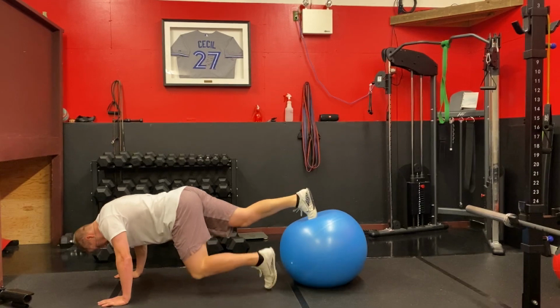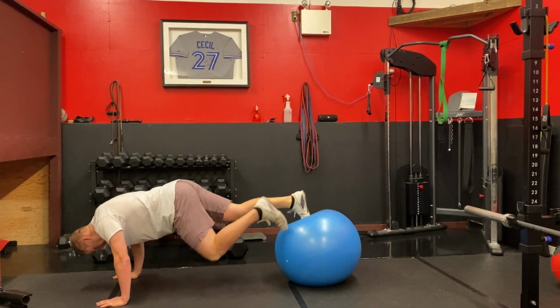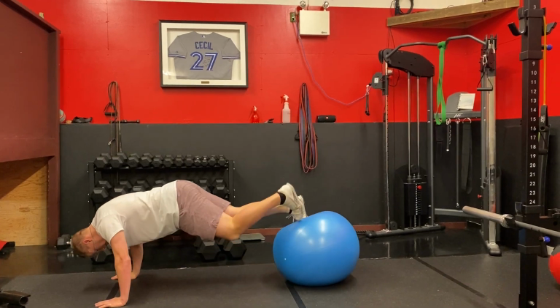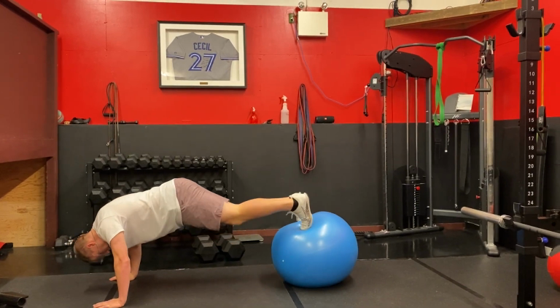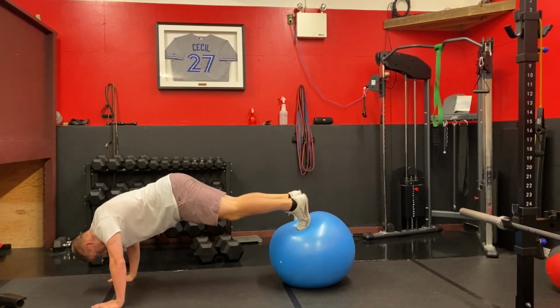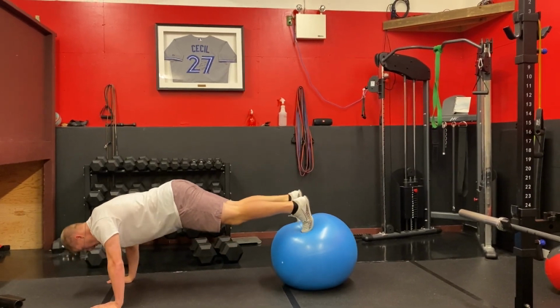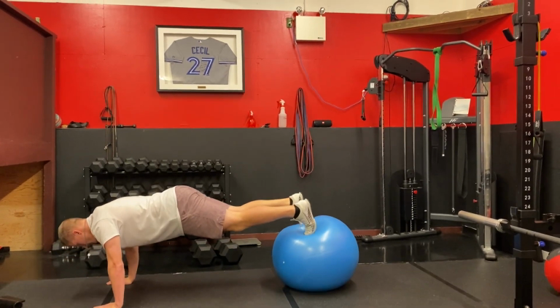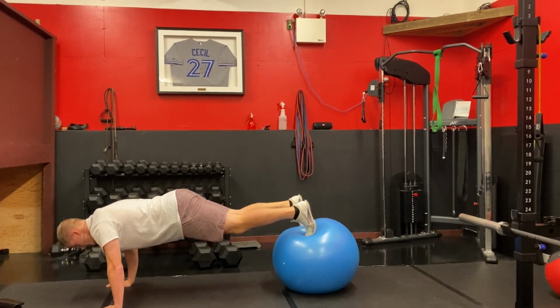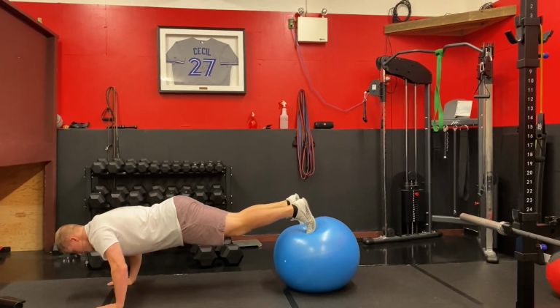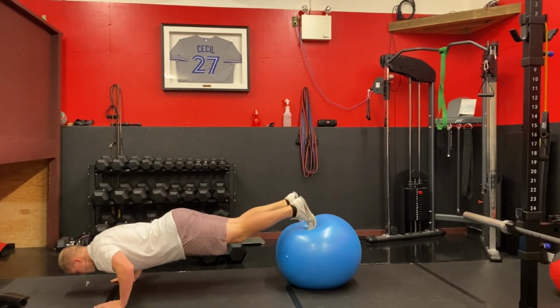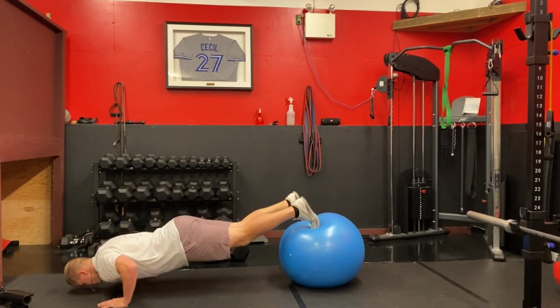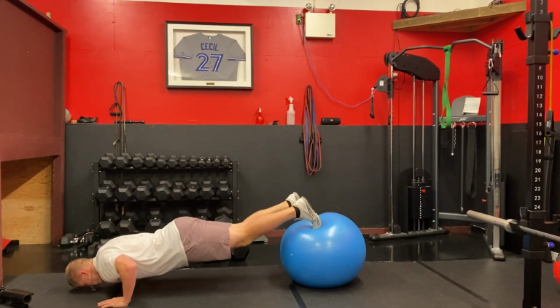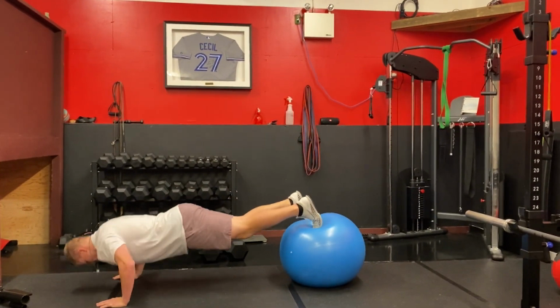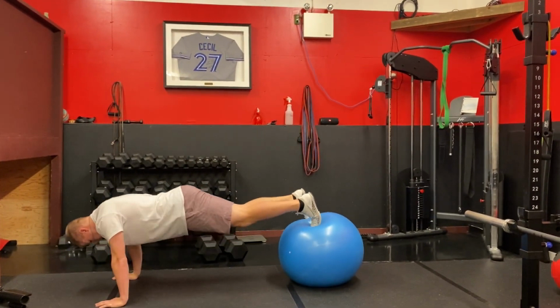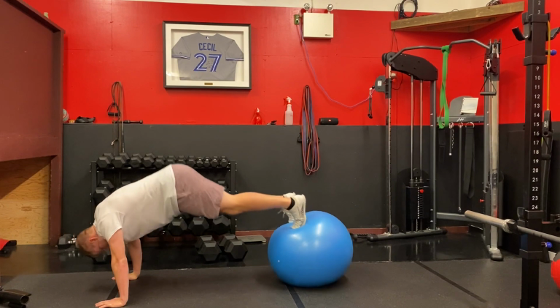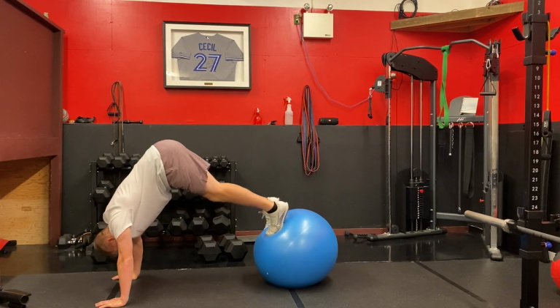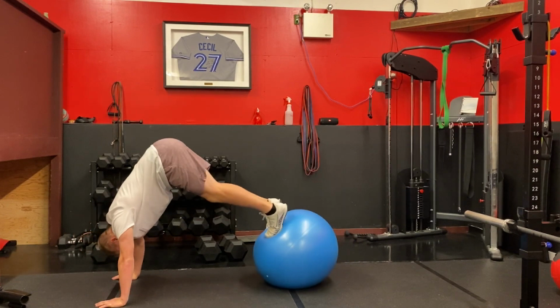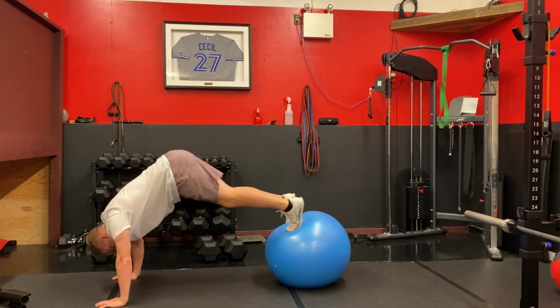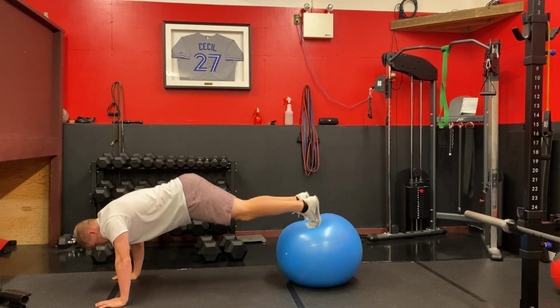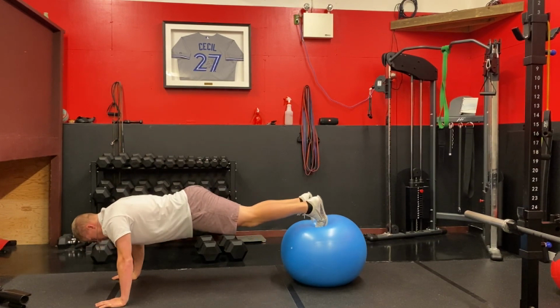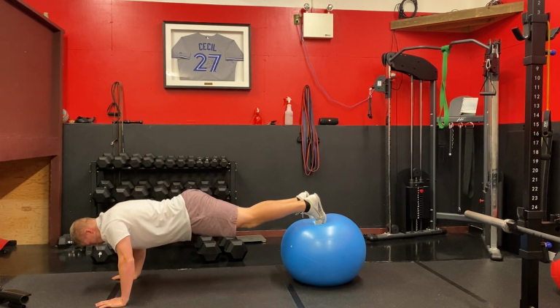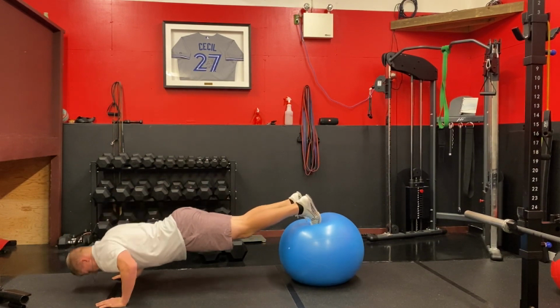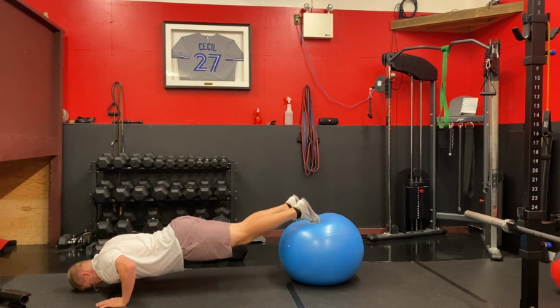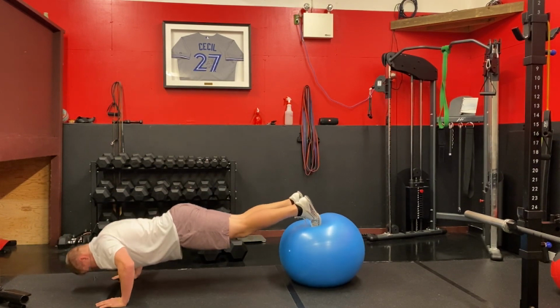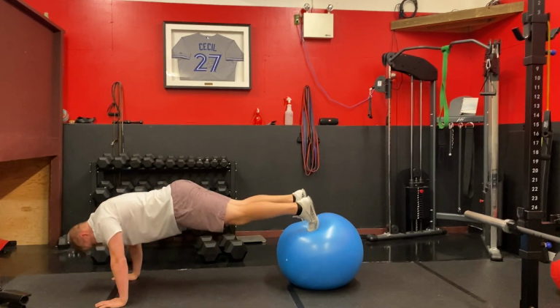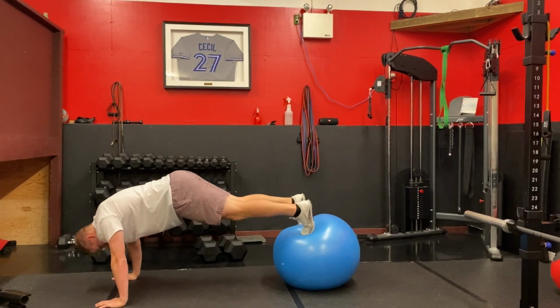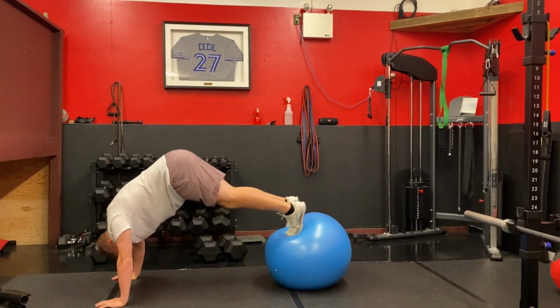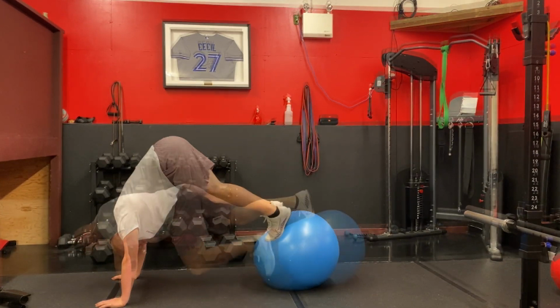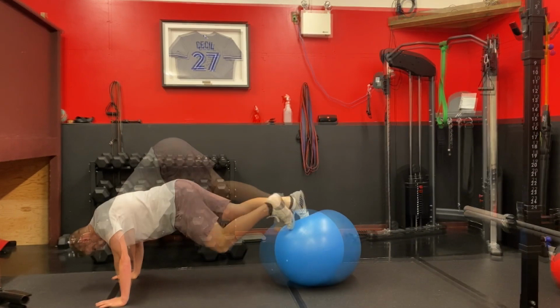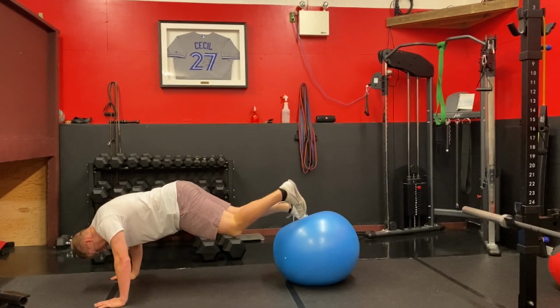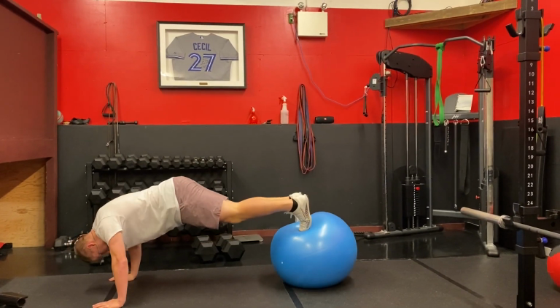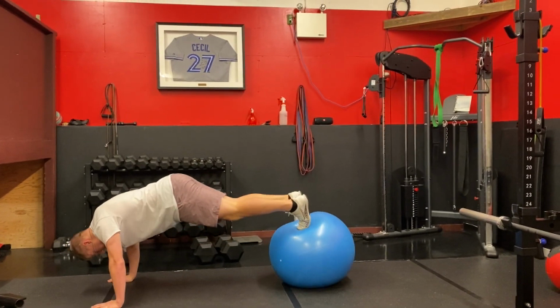This is an advanced push-up pike variation. You're going to put the toes on a Swiss ball, do a push-up, and then try to bring that ball all the way to the chest while shooting the hips up to the sky.